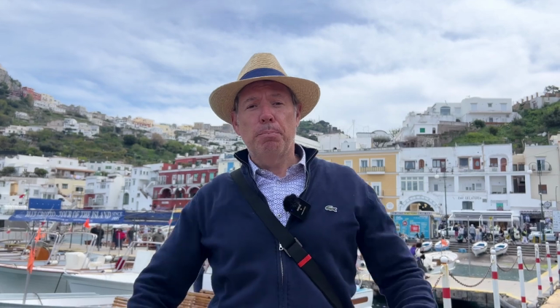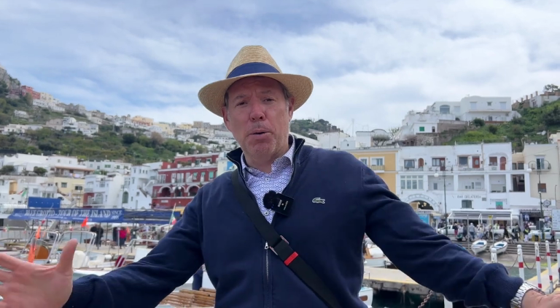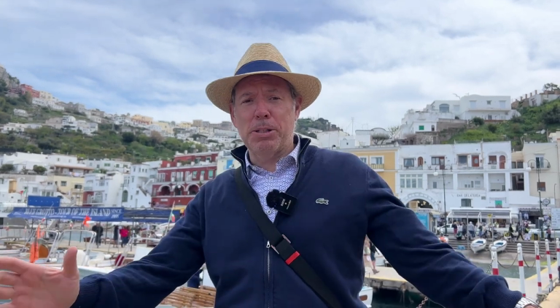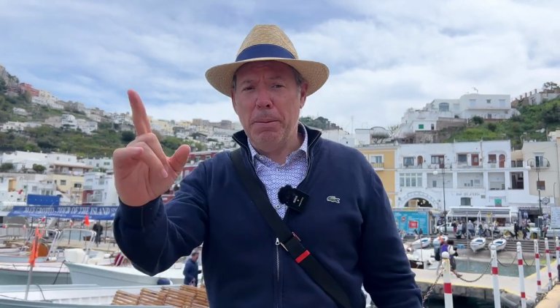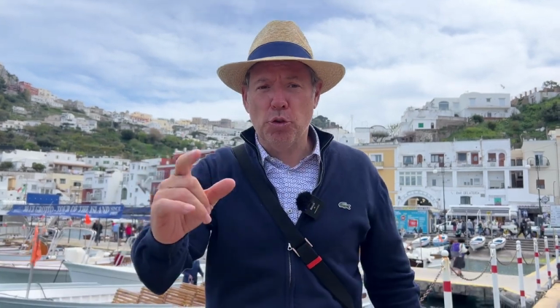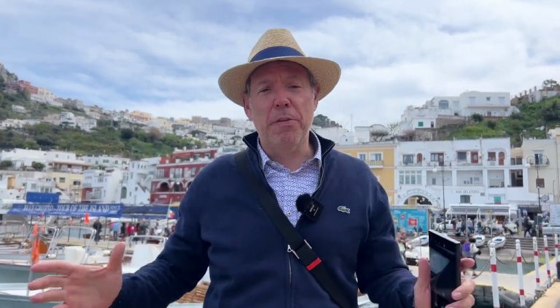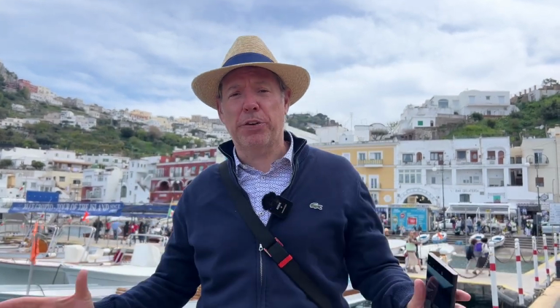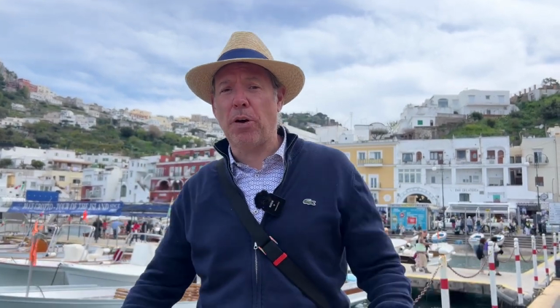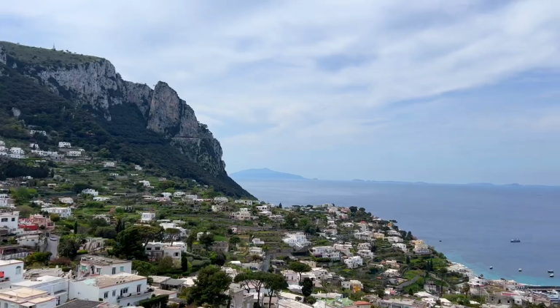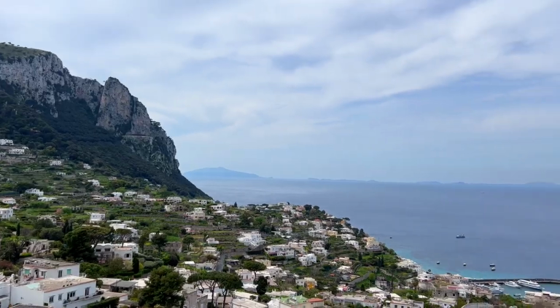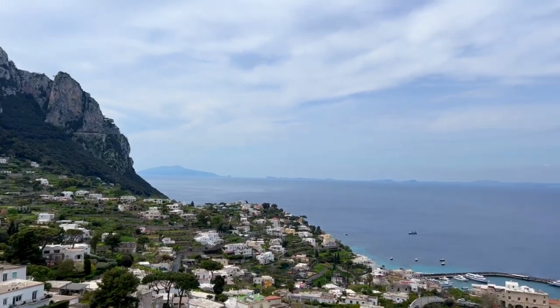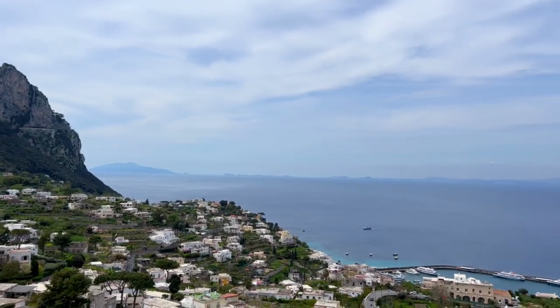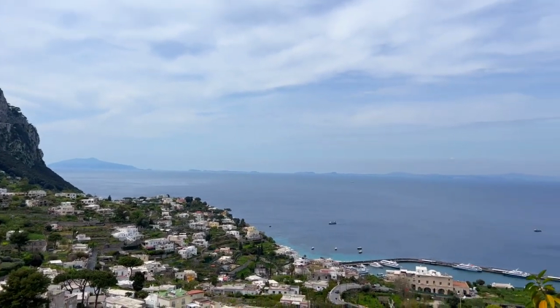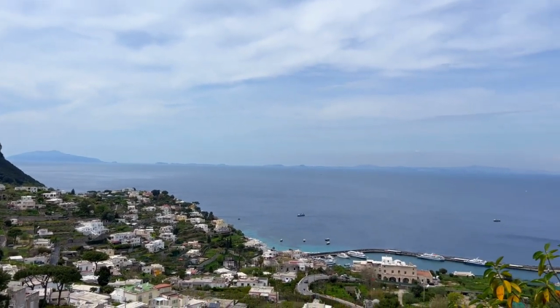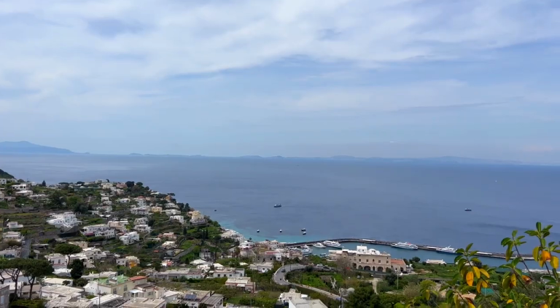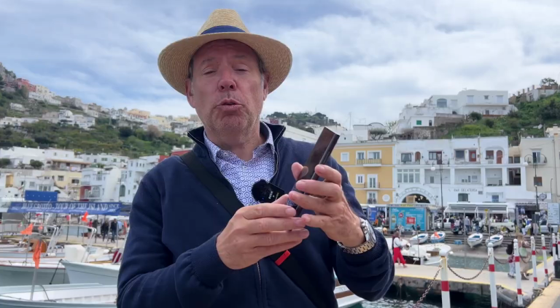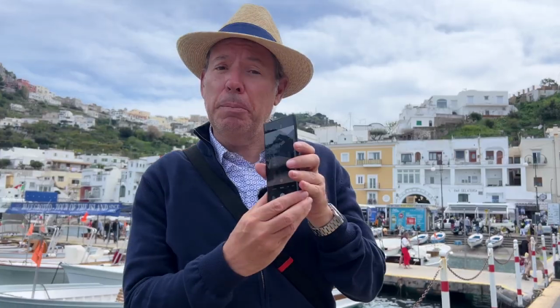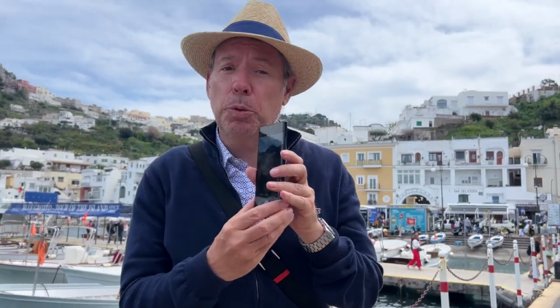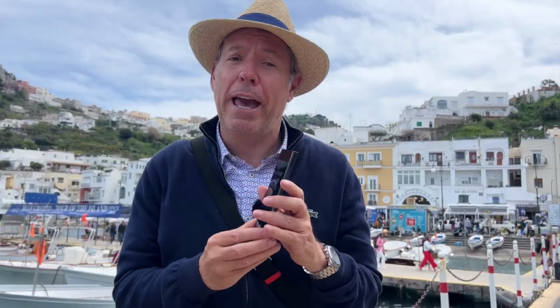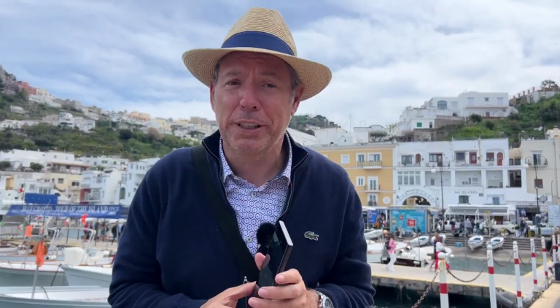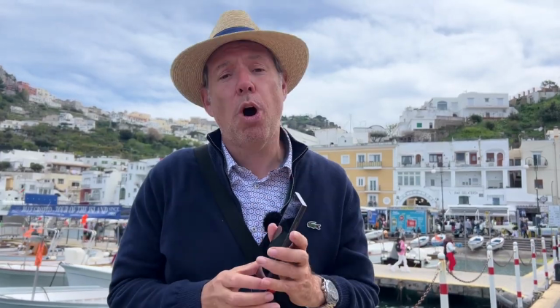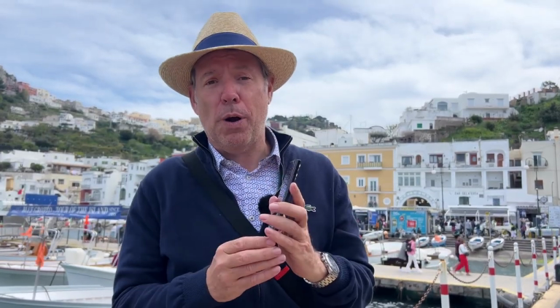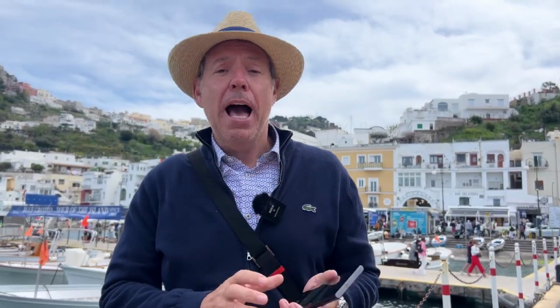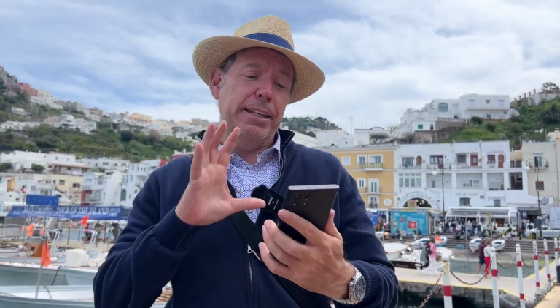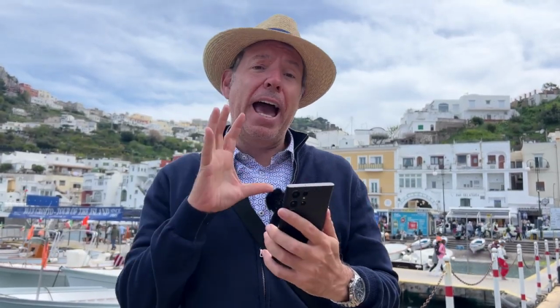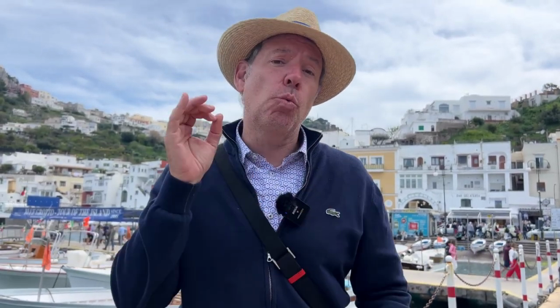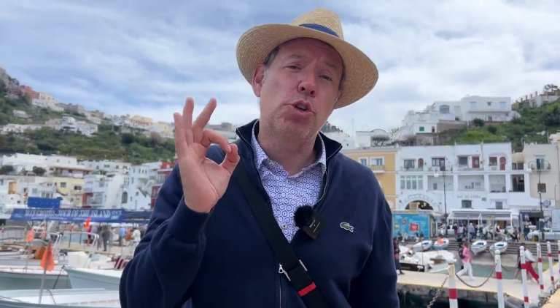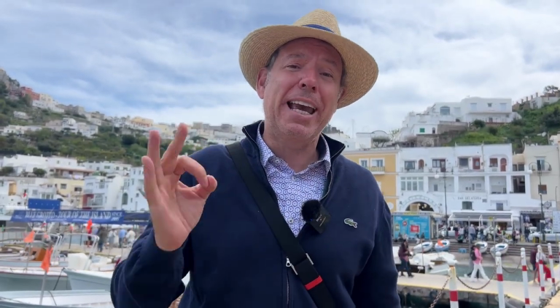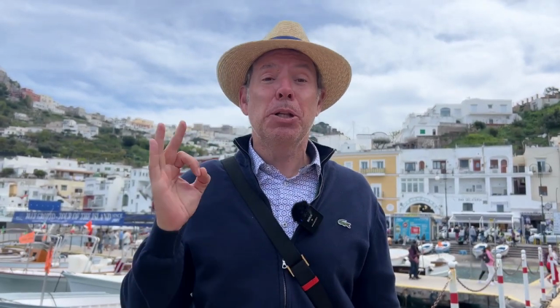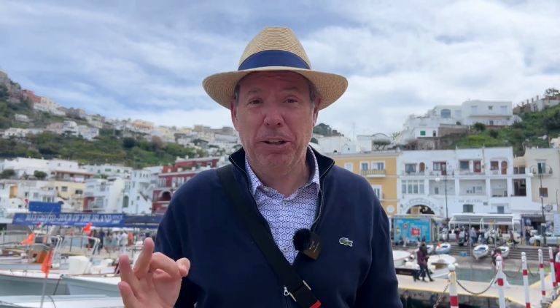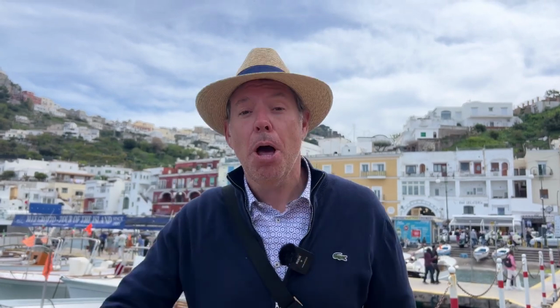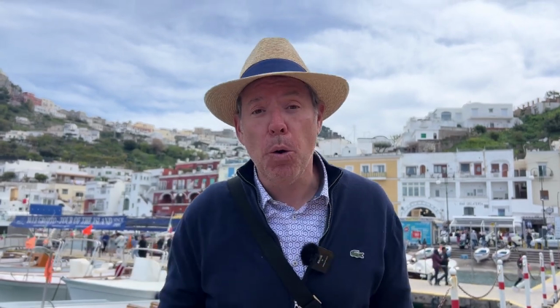Bonjour, mesdames et messieurs. My name is Serge Ramelli. I'm a fine art photographer. I'm here in Capri in Italy, and Samsung sent me this beautiful S22 Ultra — it has a 108 megapixel mode.